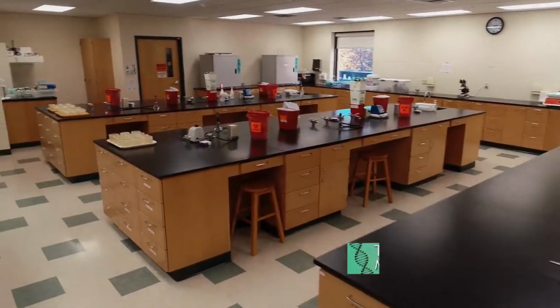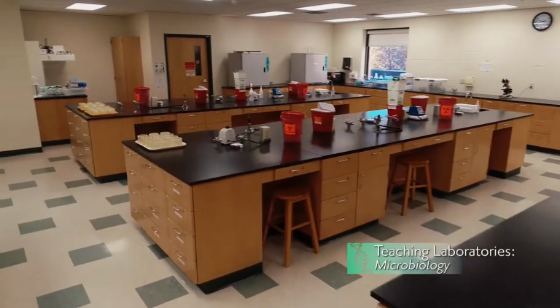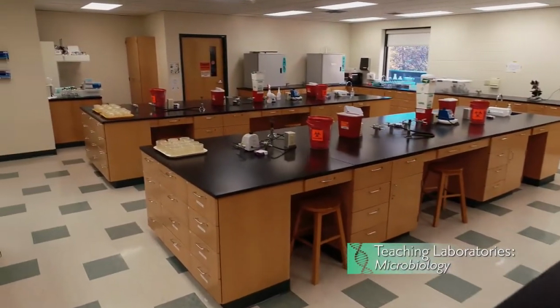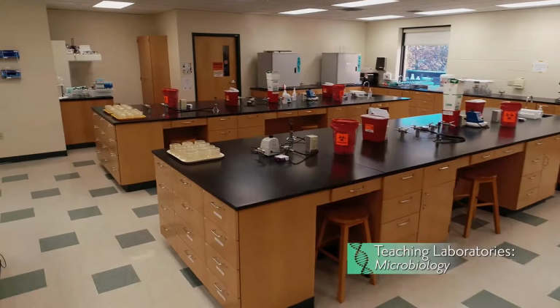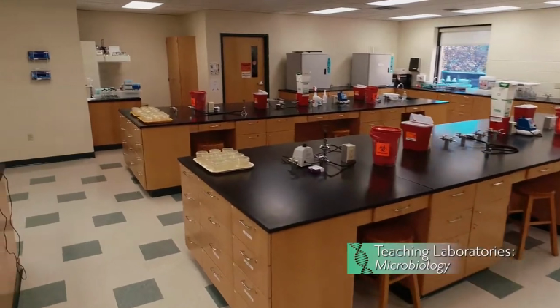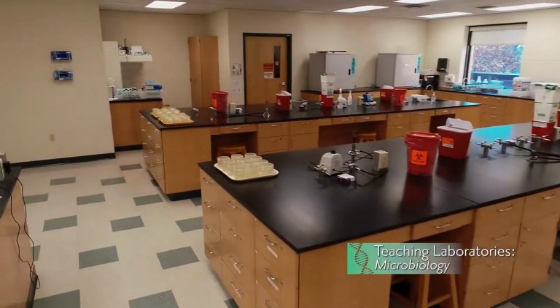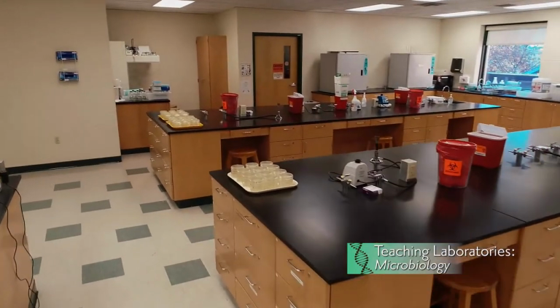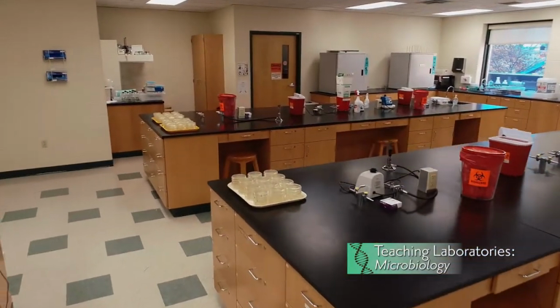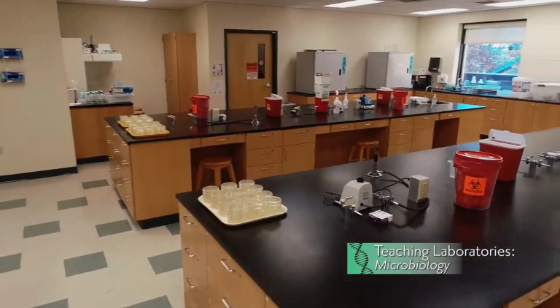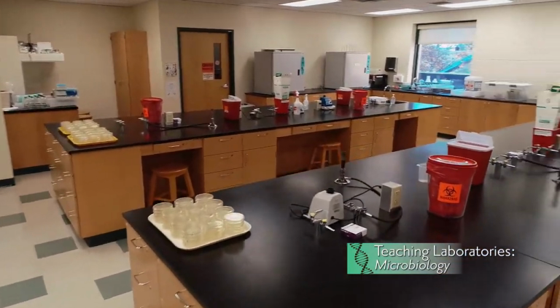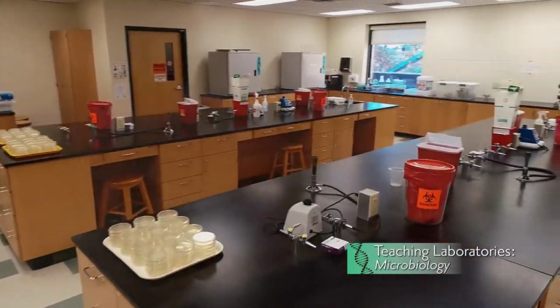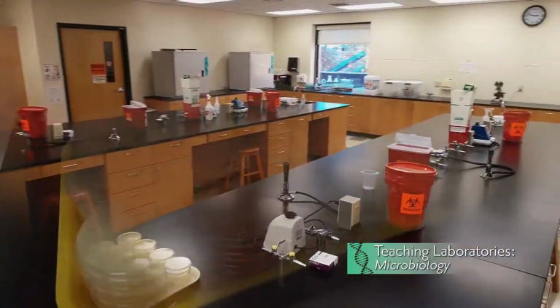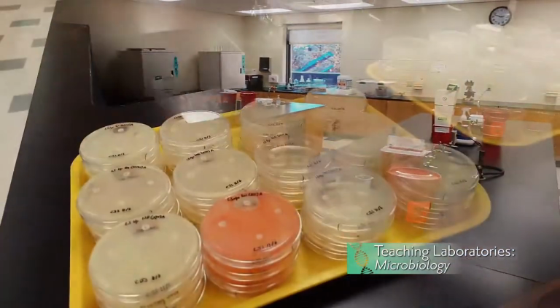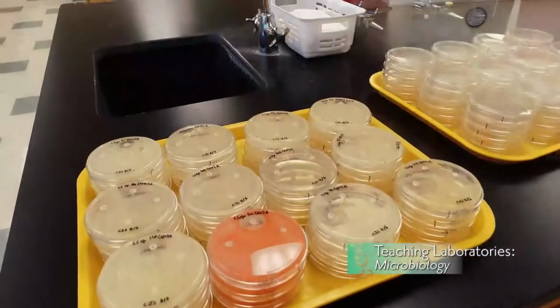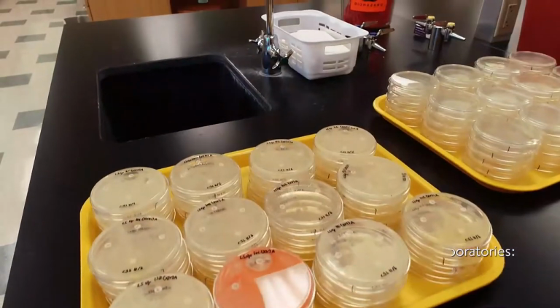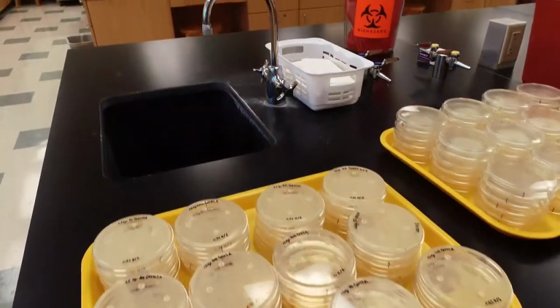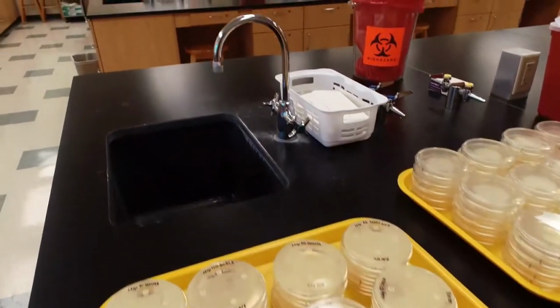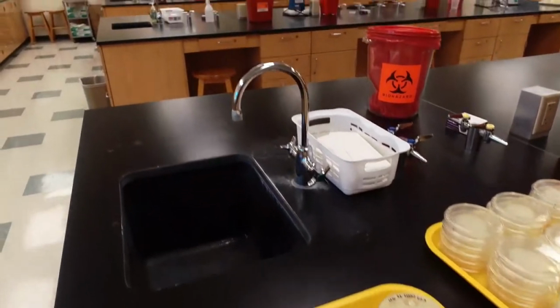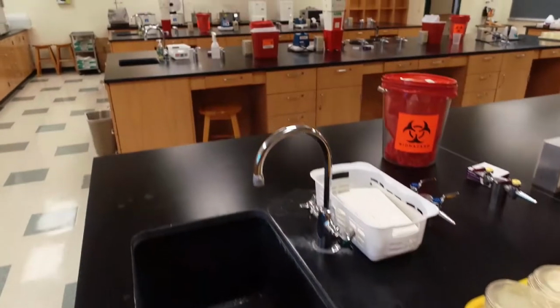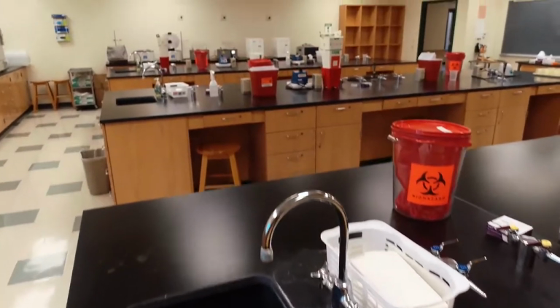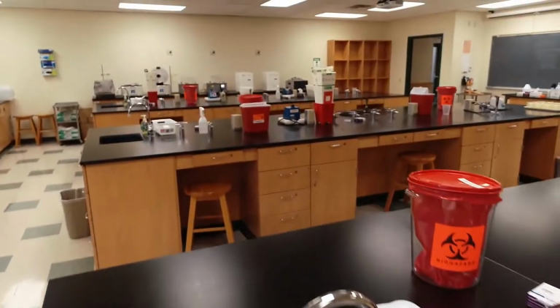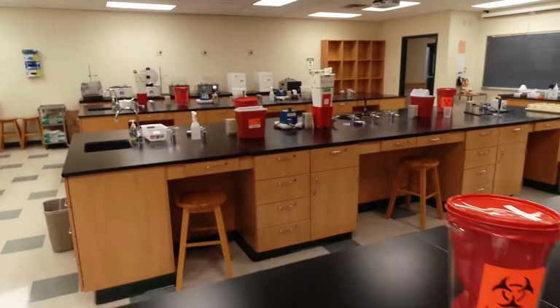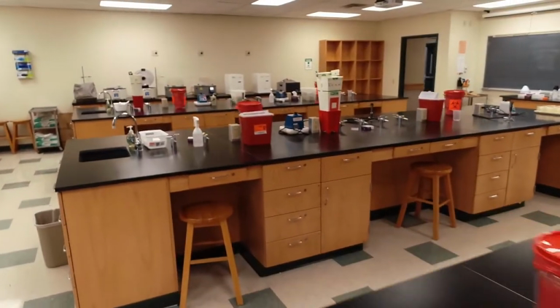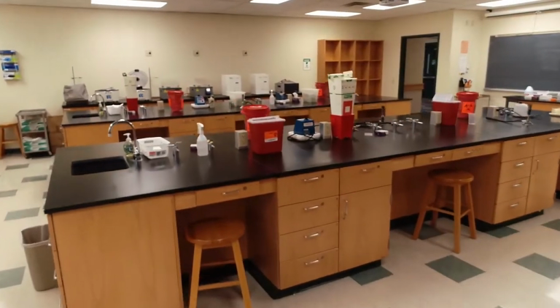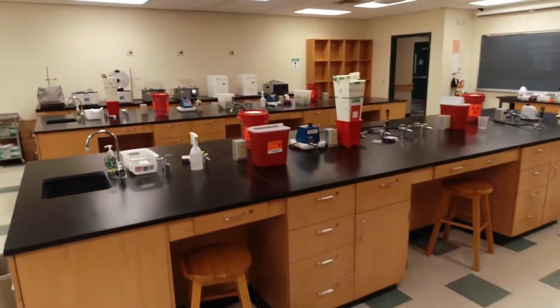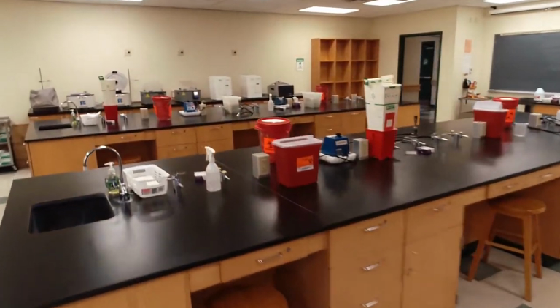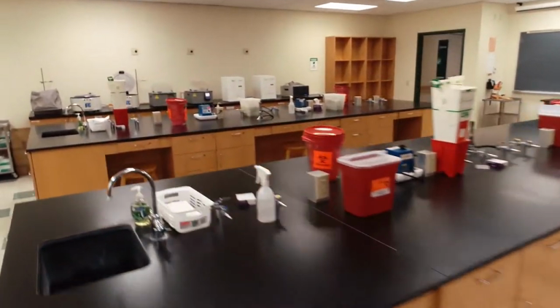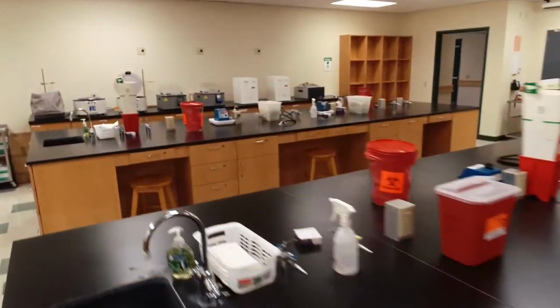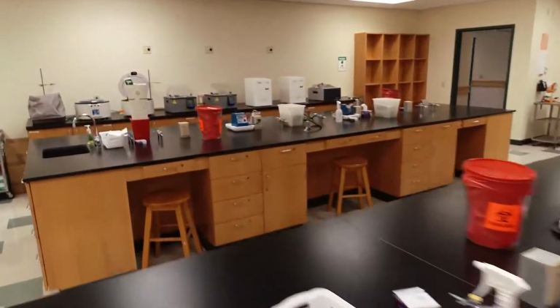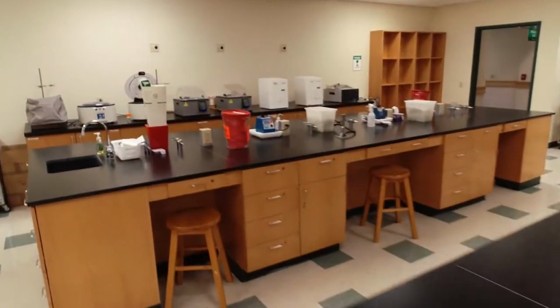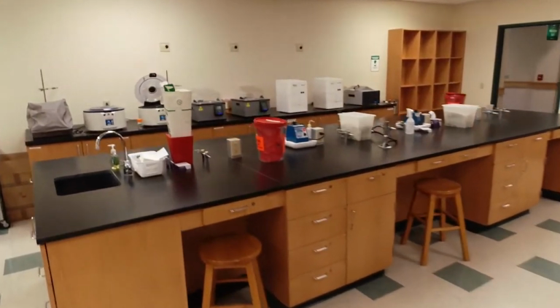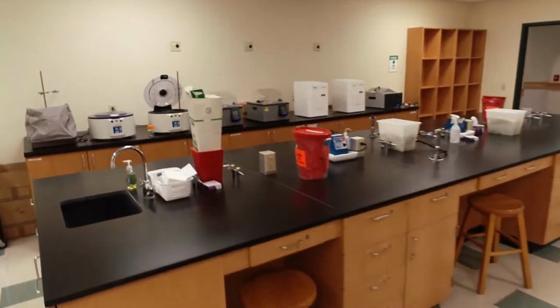The Microbiology Lab is equipped with multiple incubators supporting the growth, characterization, and aseptic handling of various bacteria and microorganisms.